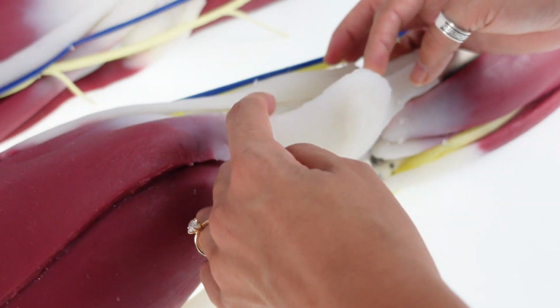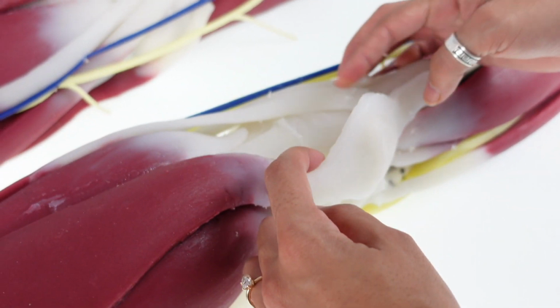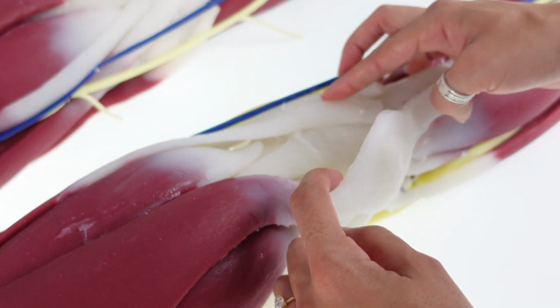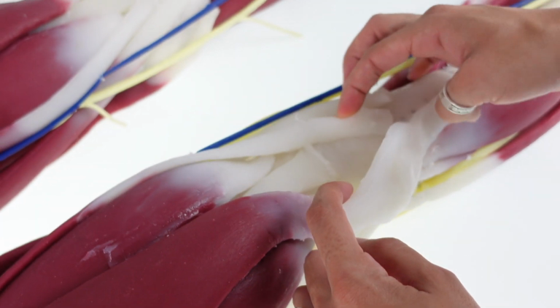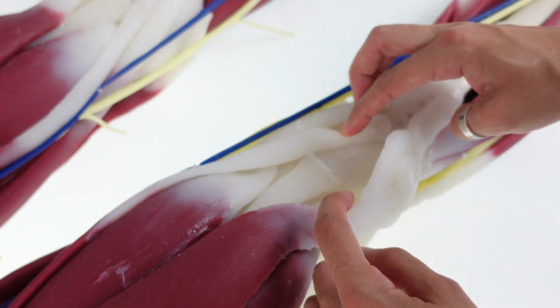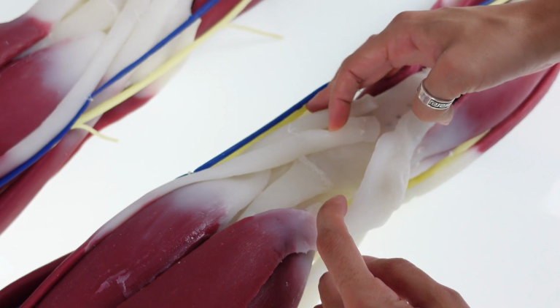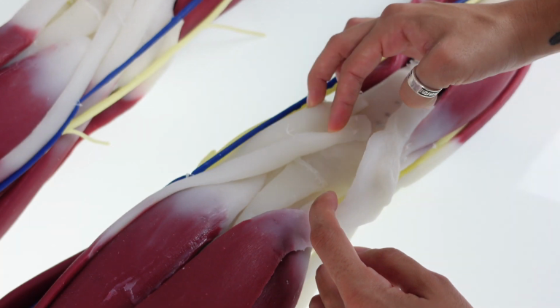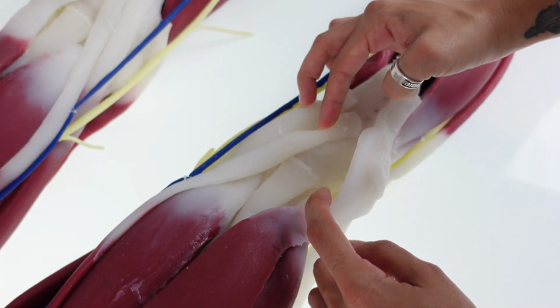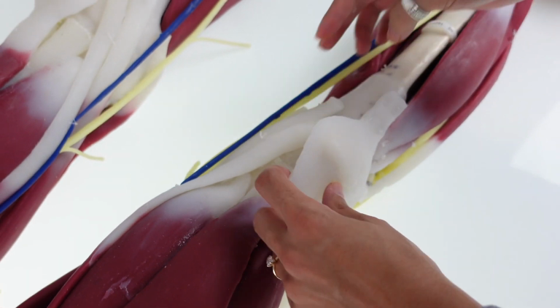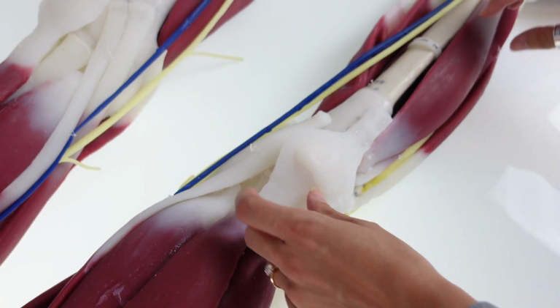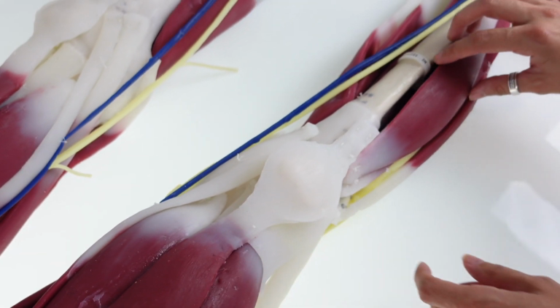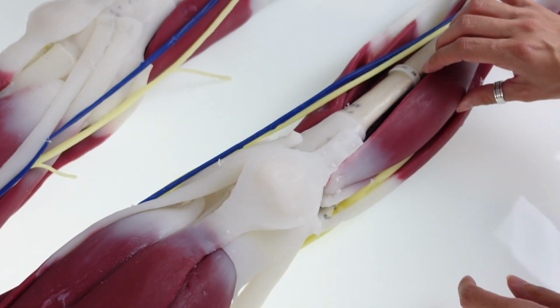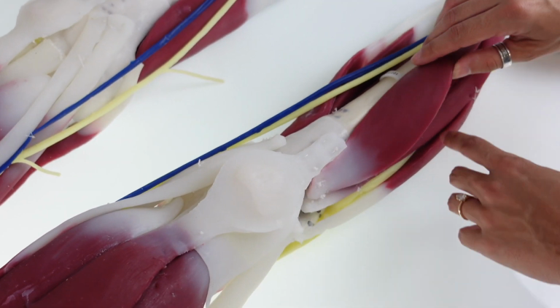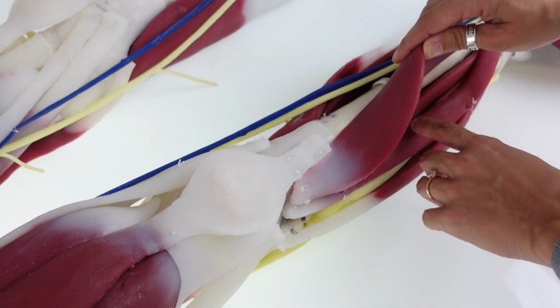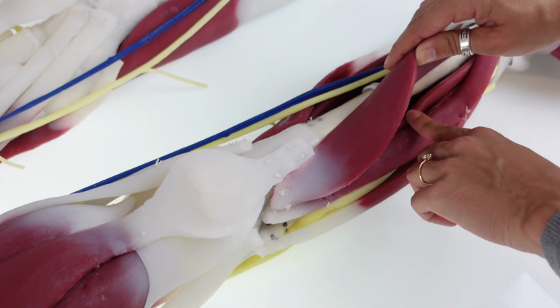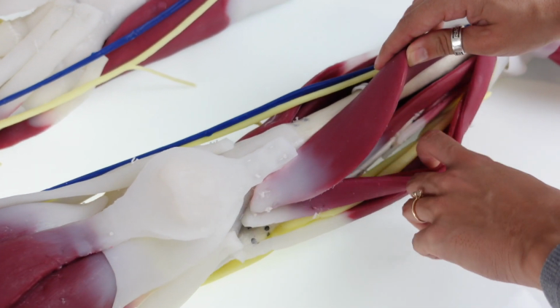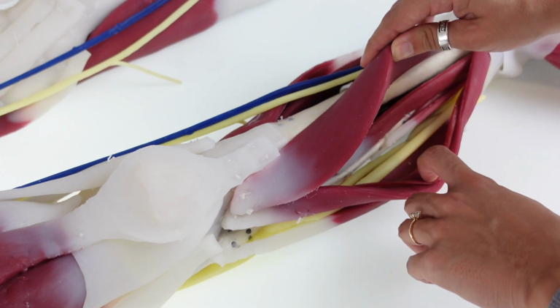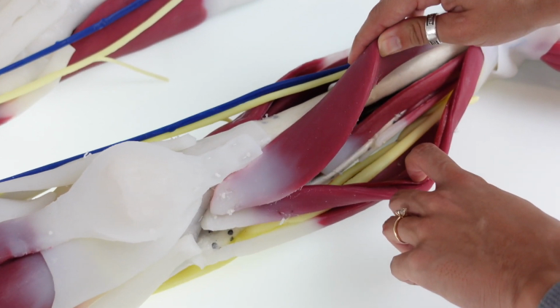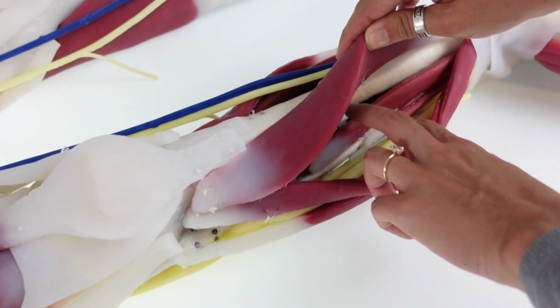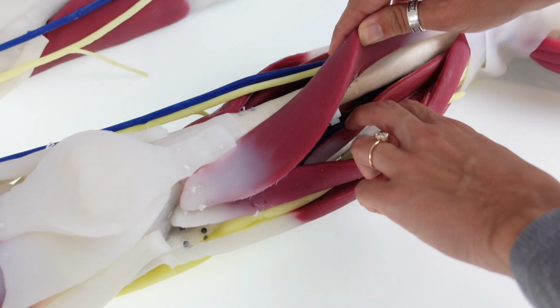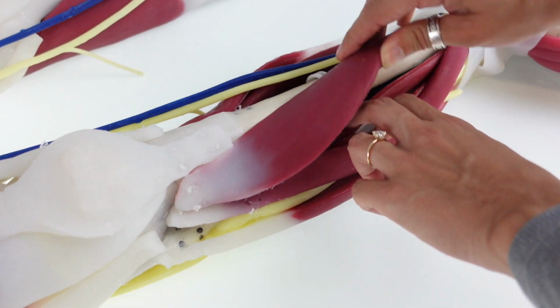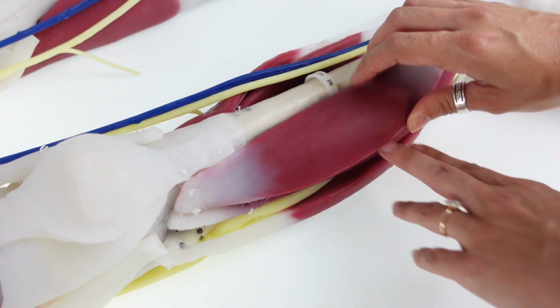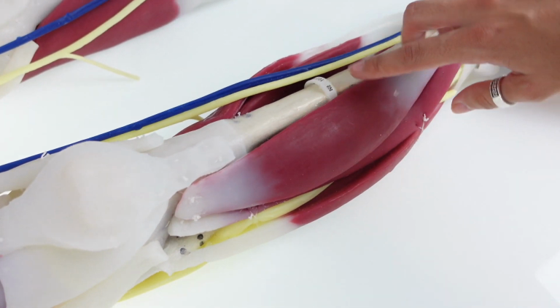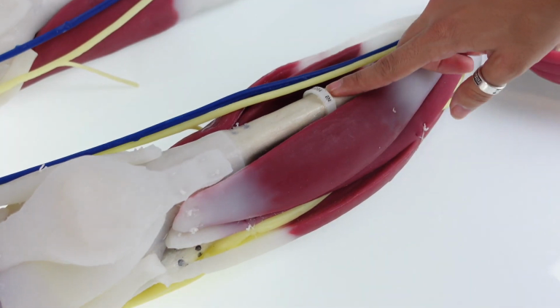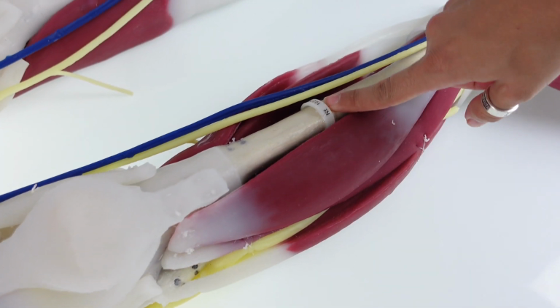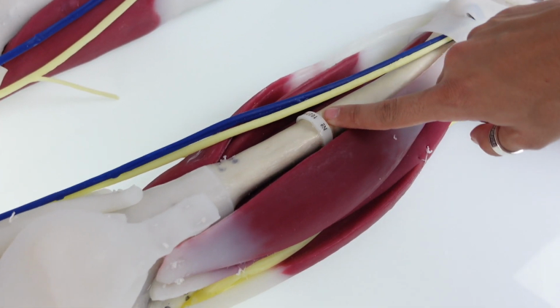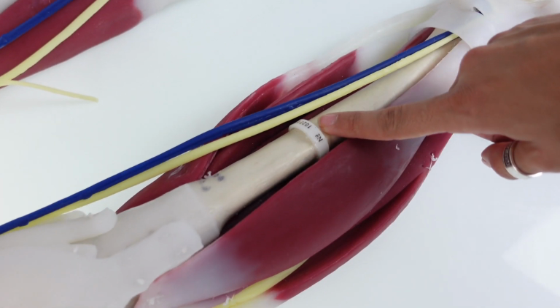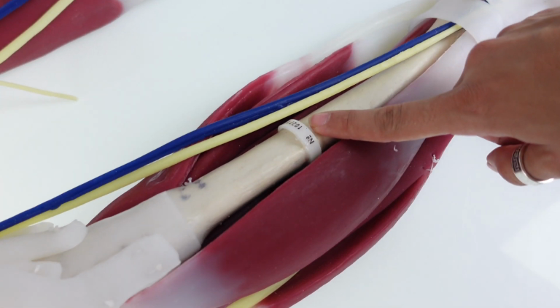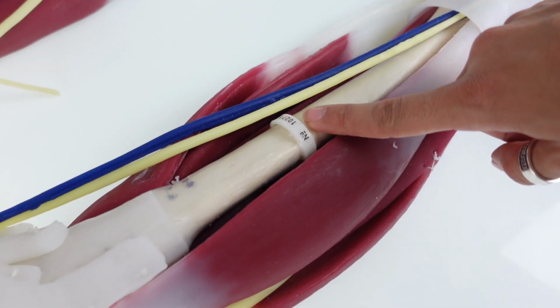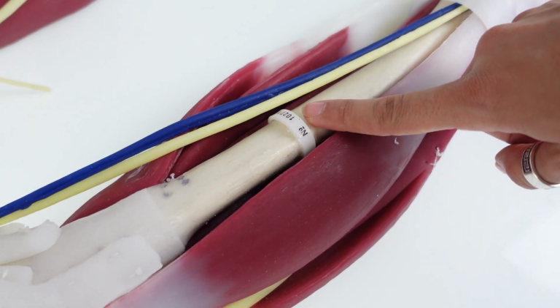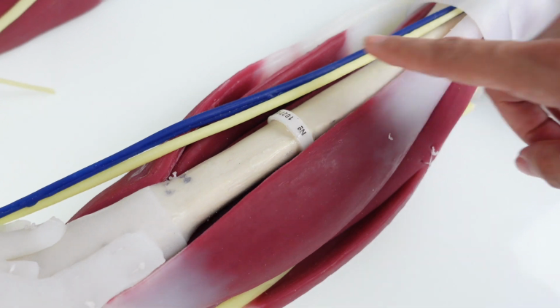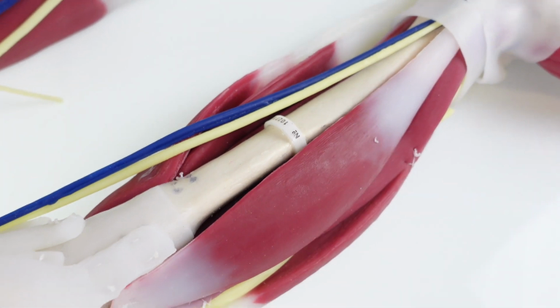Each muscle, tendon, and ligament can be moved to reveal the deeper structures down to the bone. Each model is given a serial number specific to each customer.